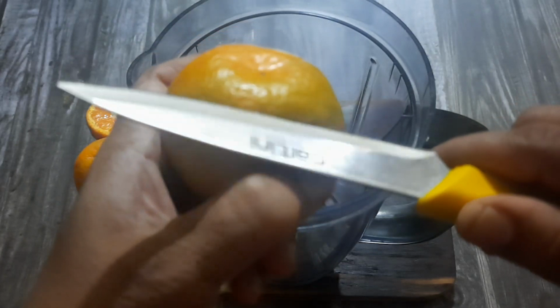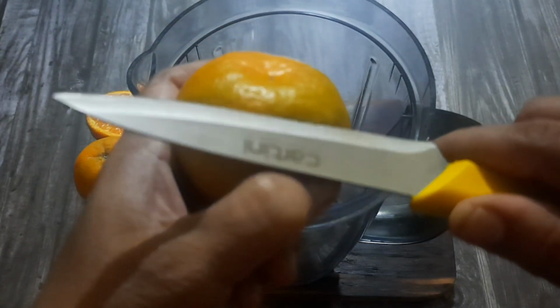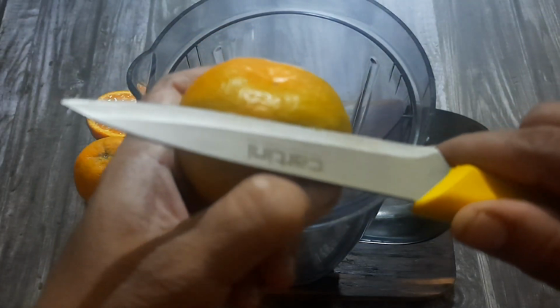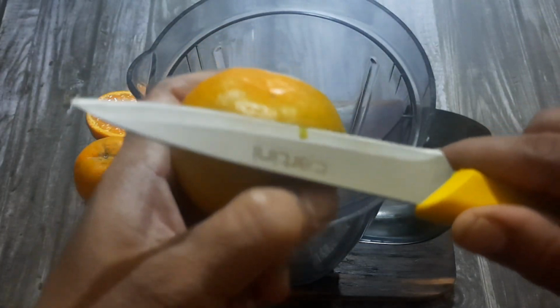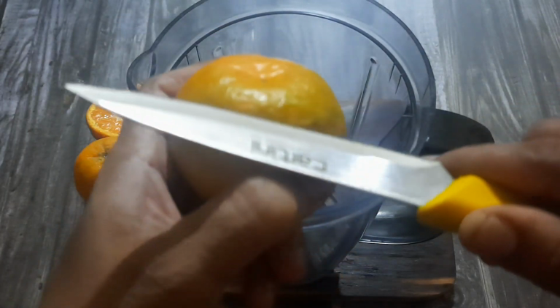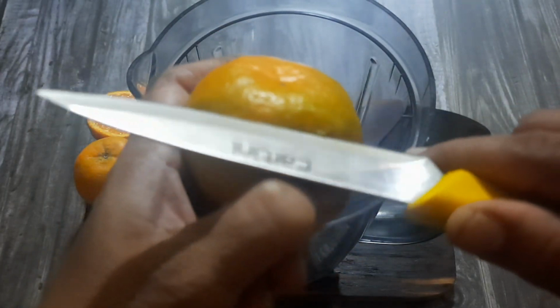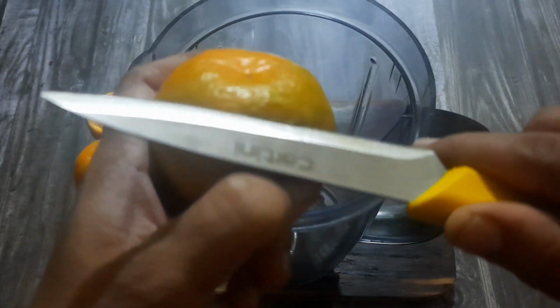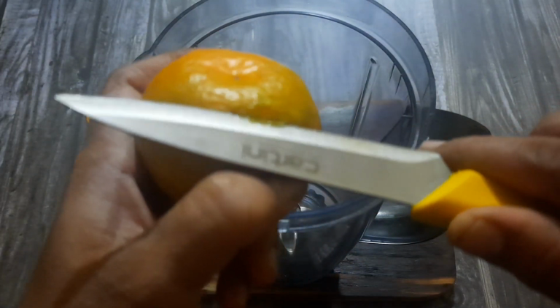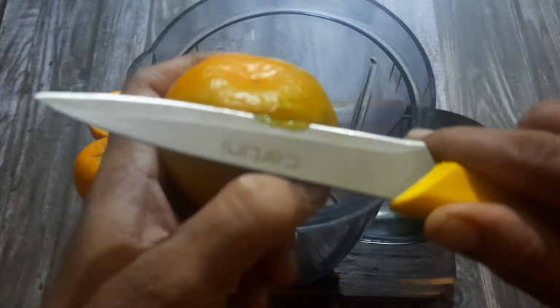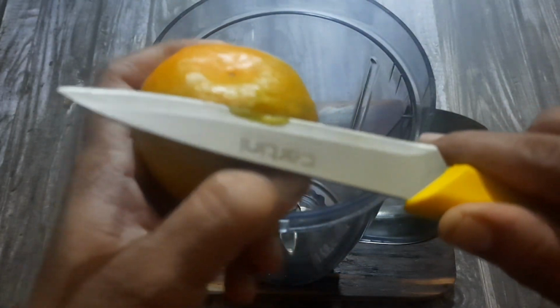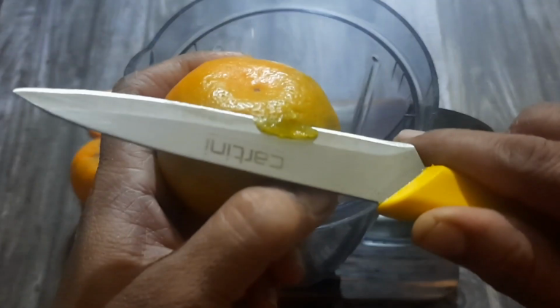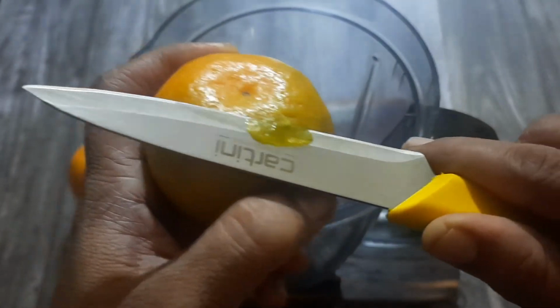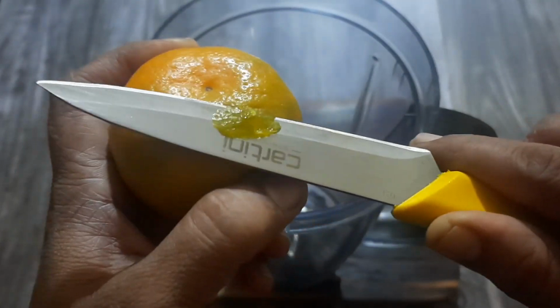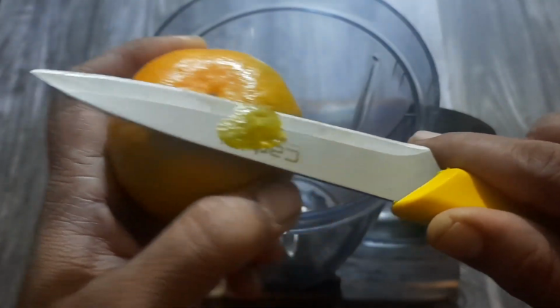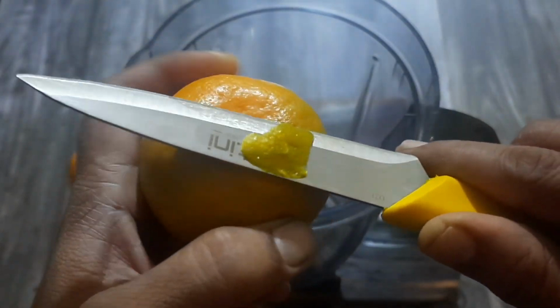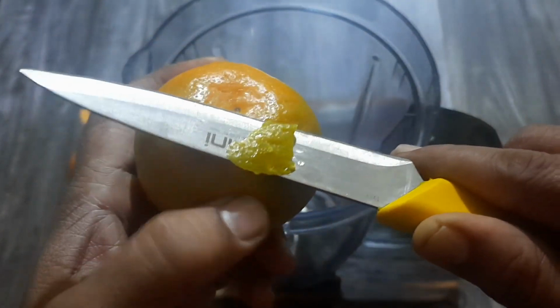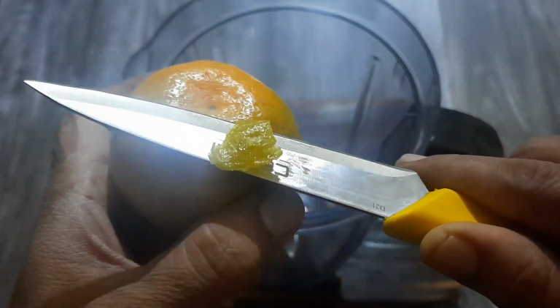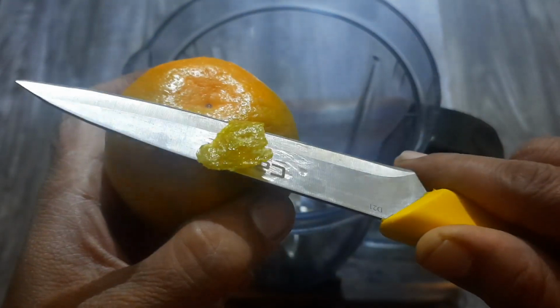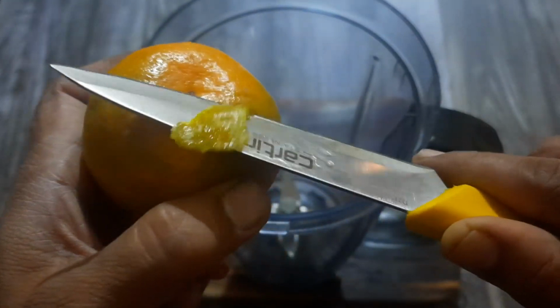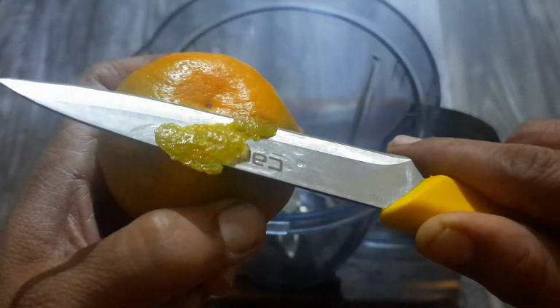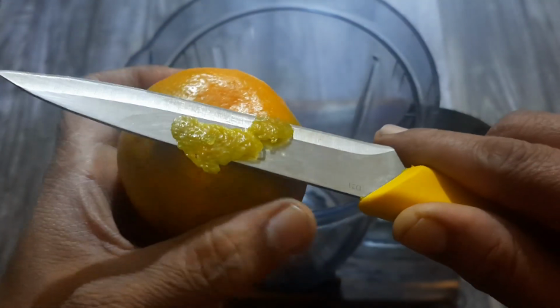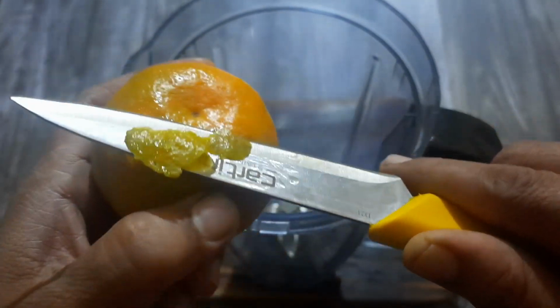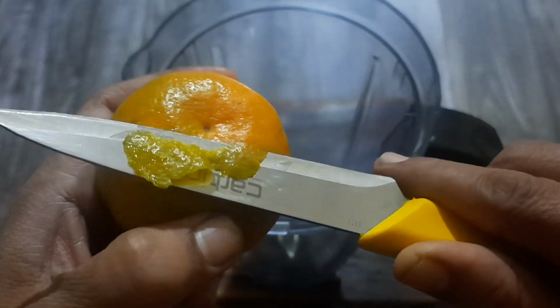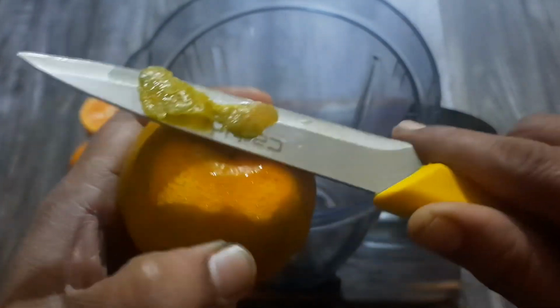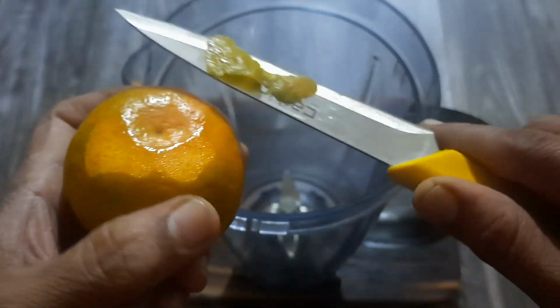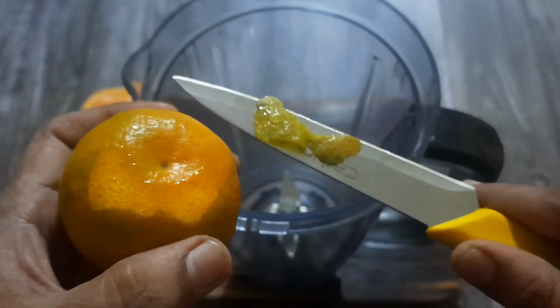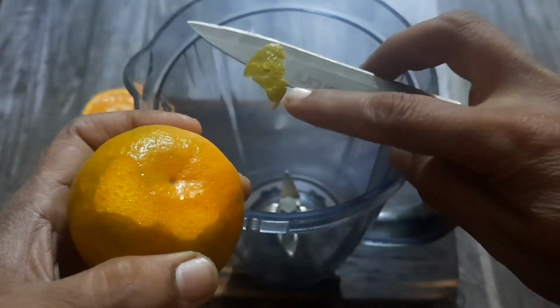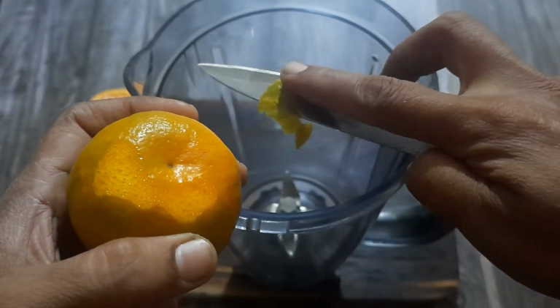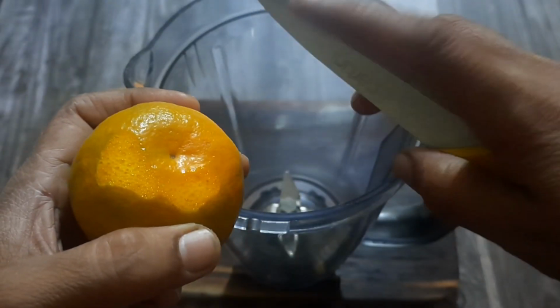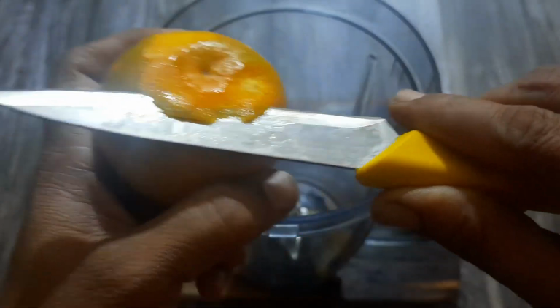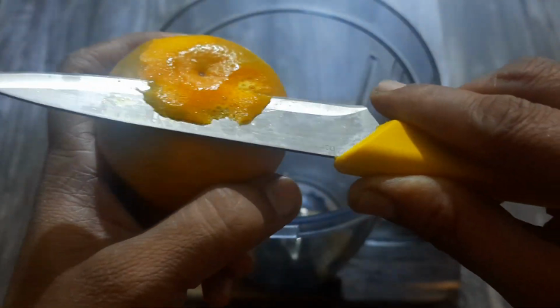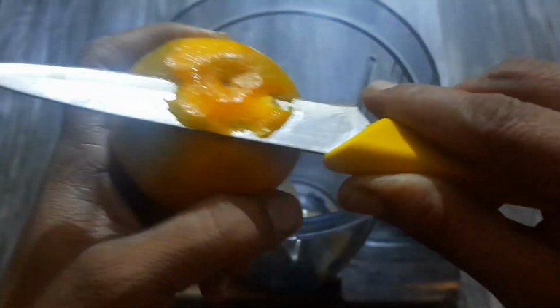Another method to prepare orange juice — if you're preparing it for many people — is by using a mixer jar. I'm adding a very small piece of orange peel into the mixer jar. Adding a small piece of orange peel gives a restaurant-kind of aroma and taste to the juice.